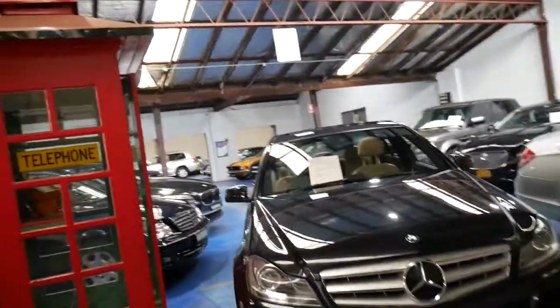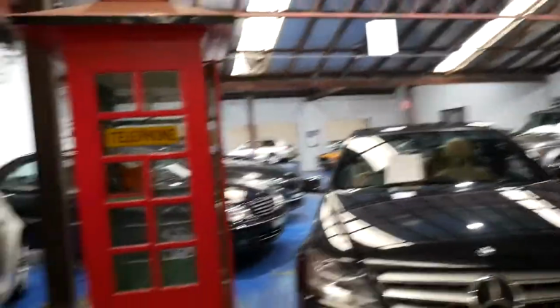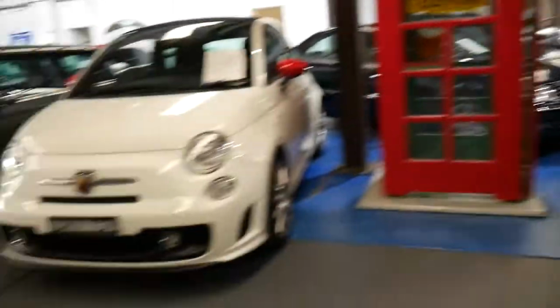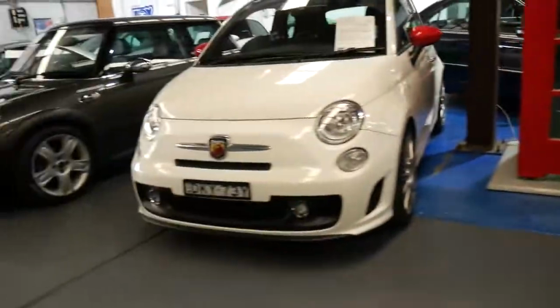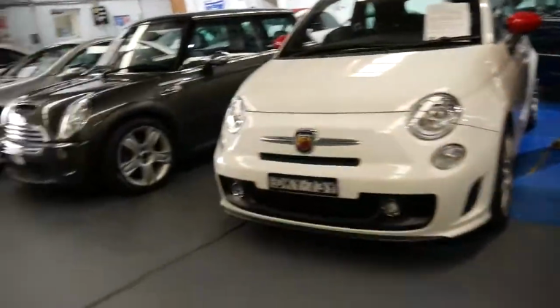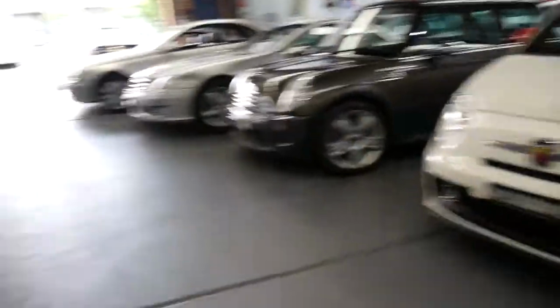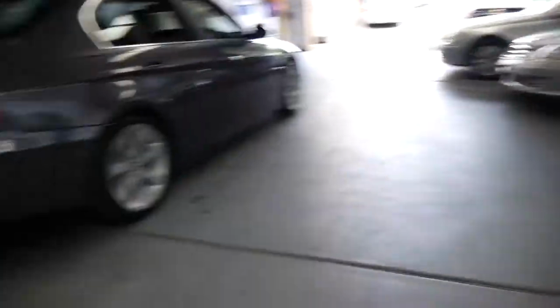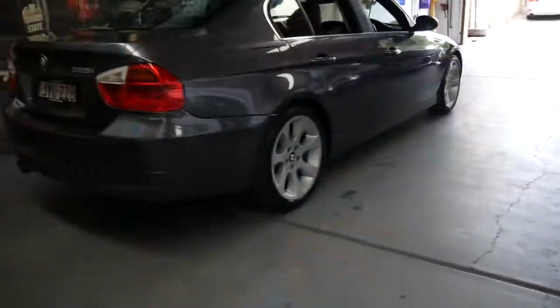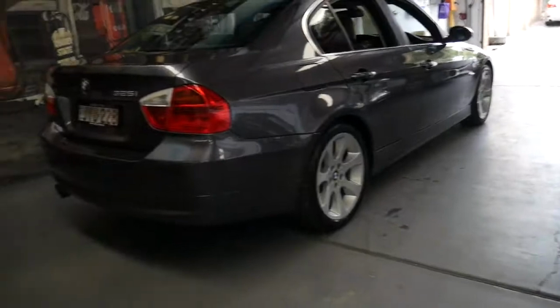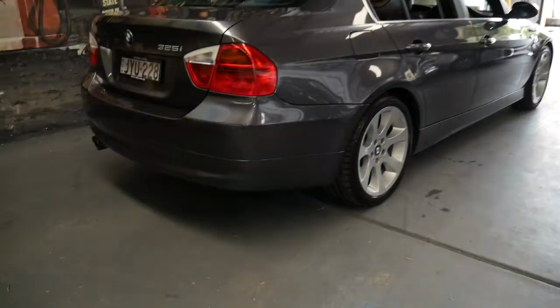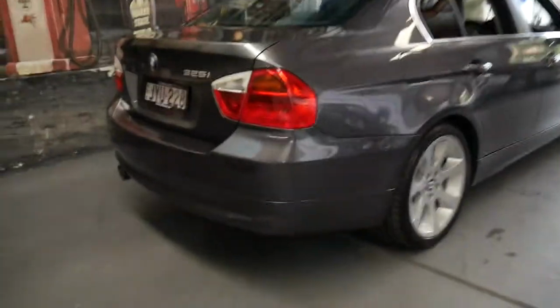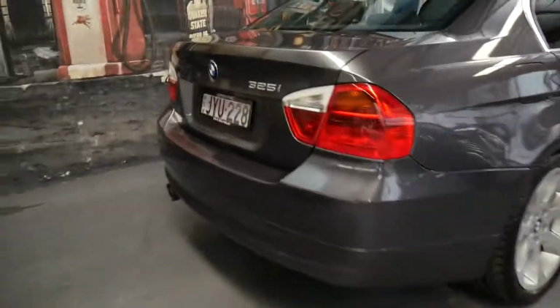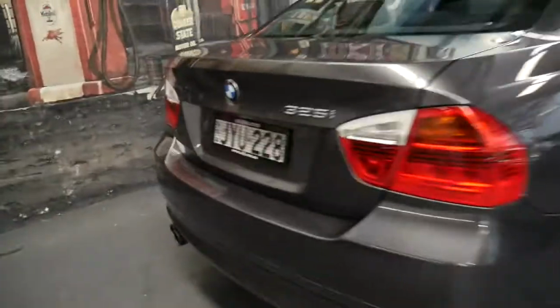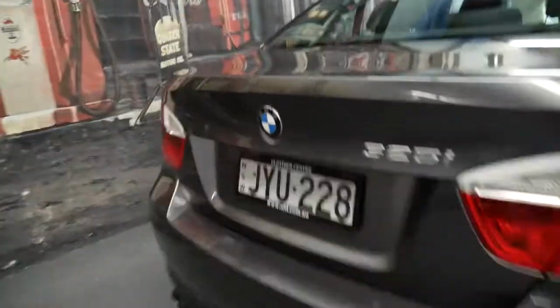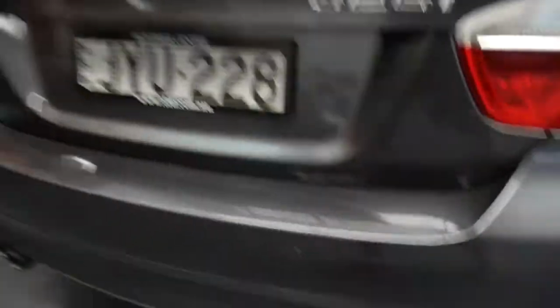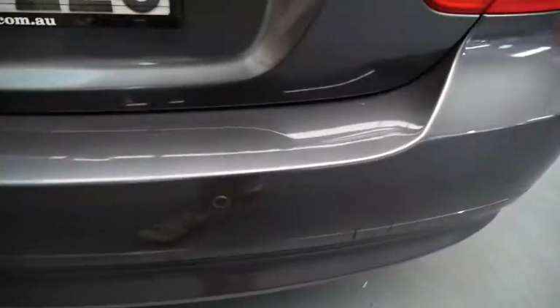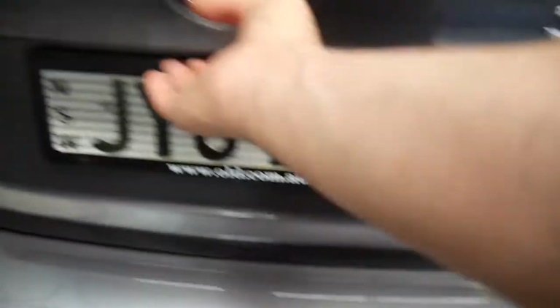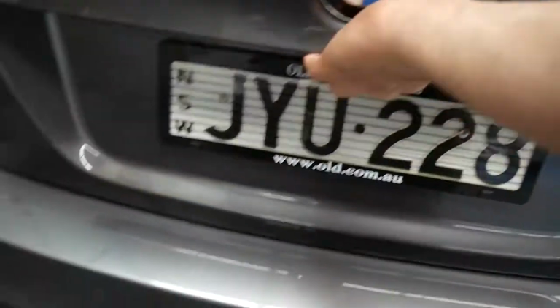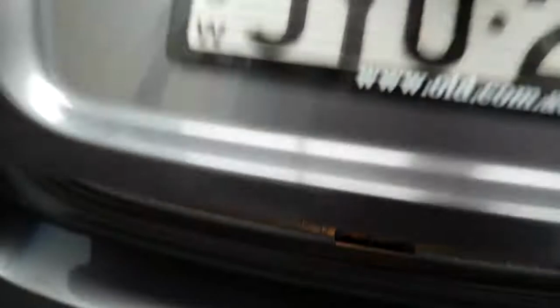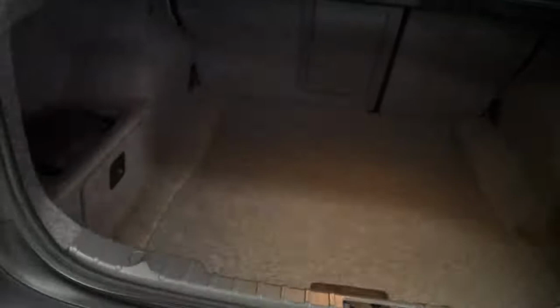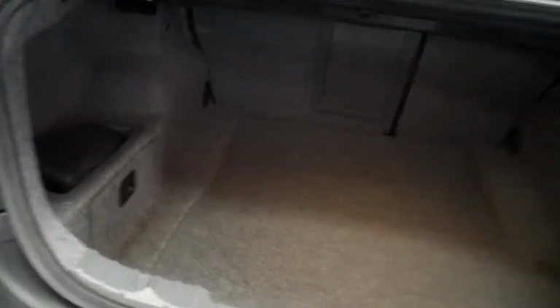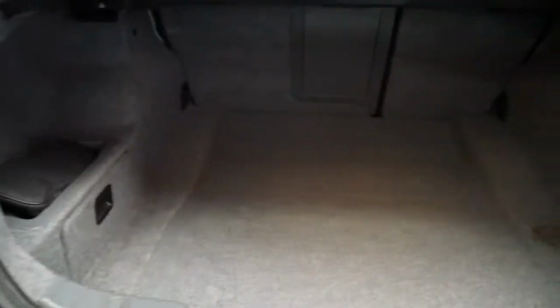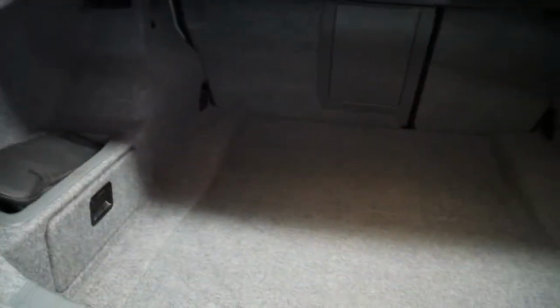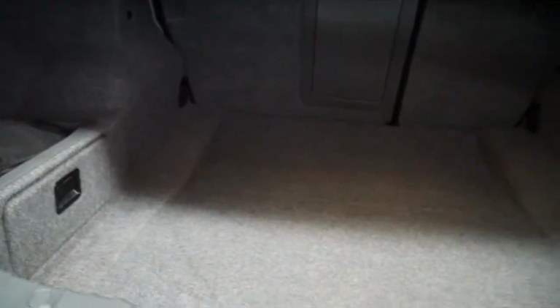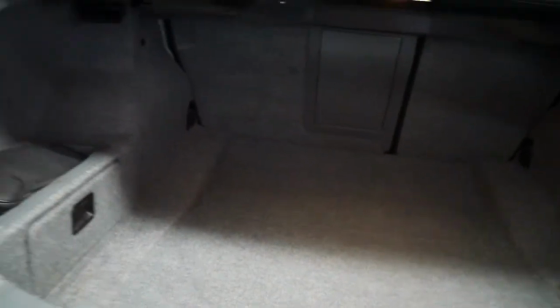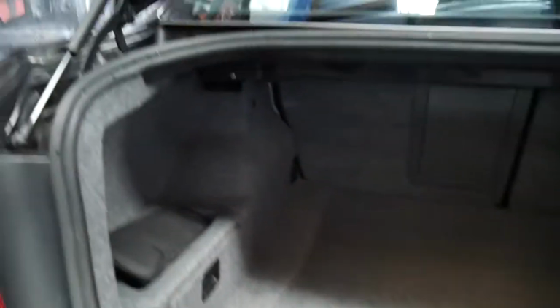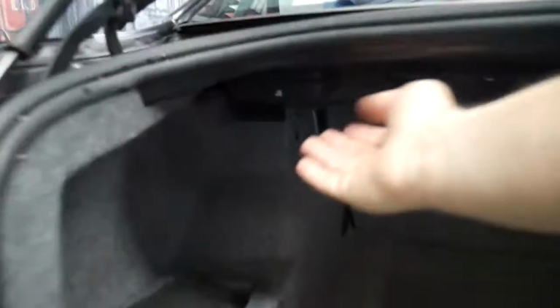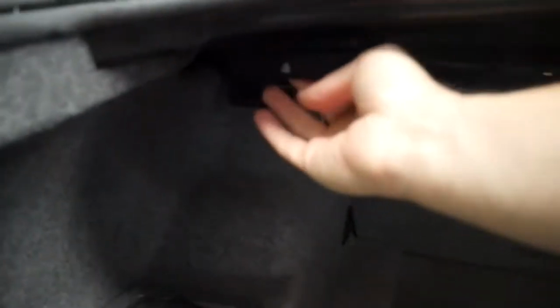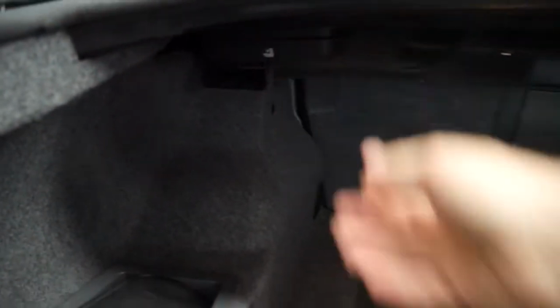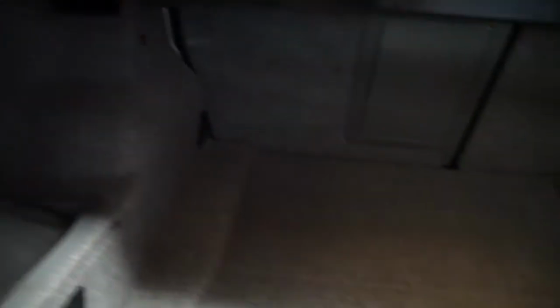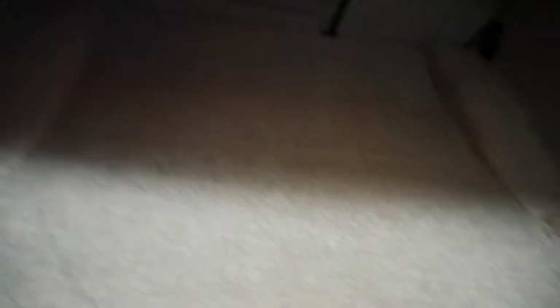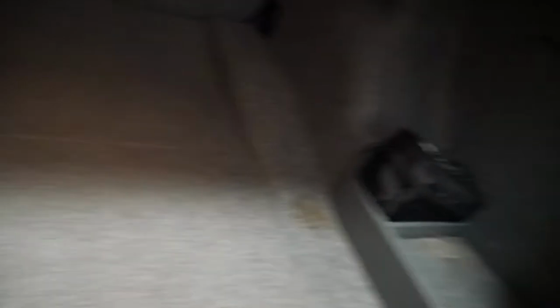We've got two full-time mechanics on site and detailers. There are parking sensors on the back. Have a look in the boot — these handles allow you to fold the rear seats down.